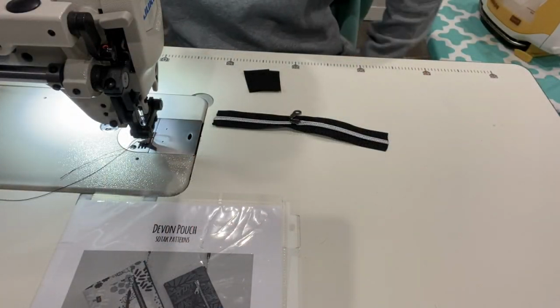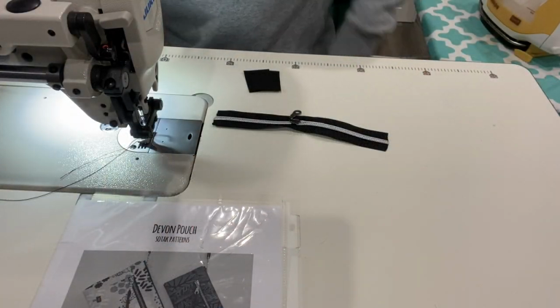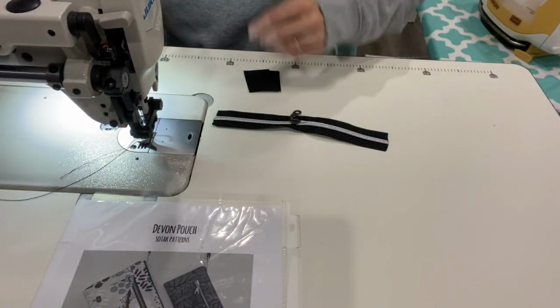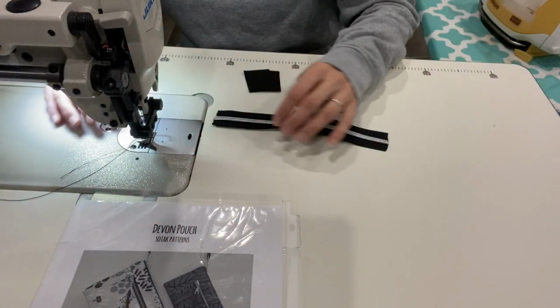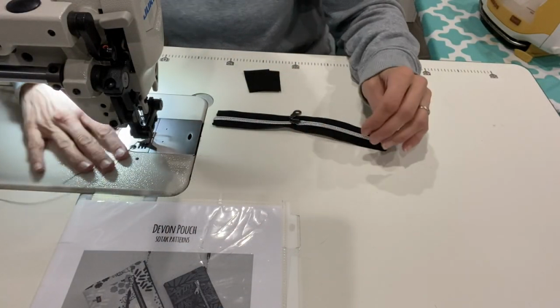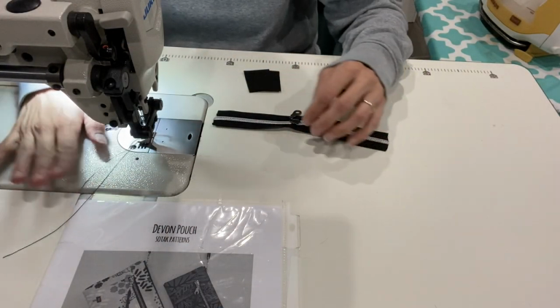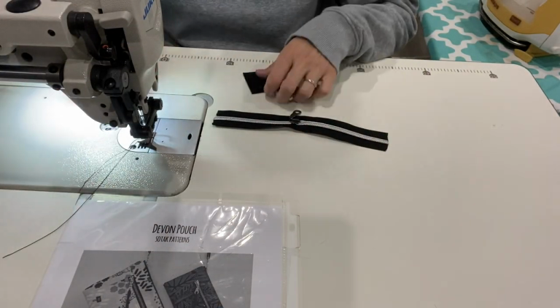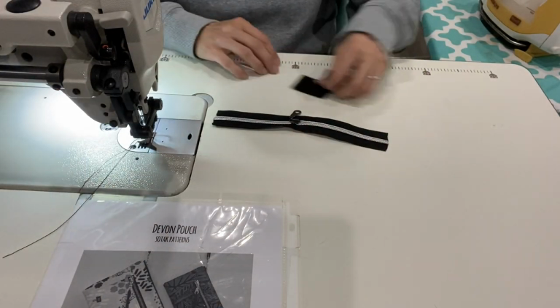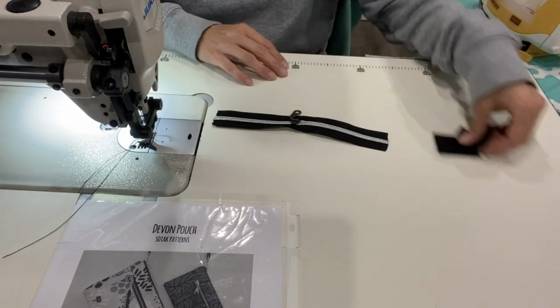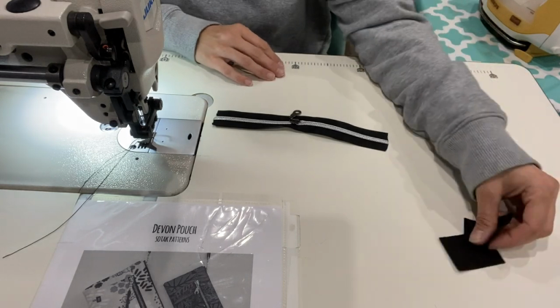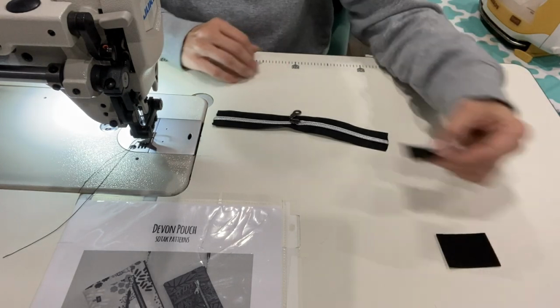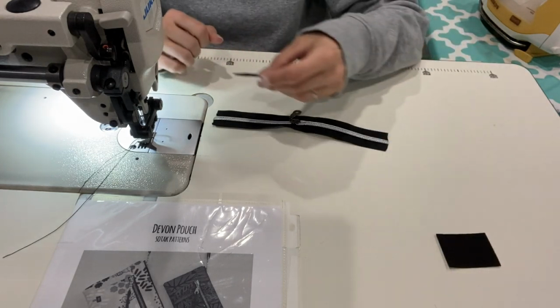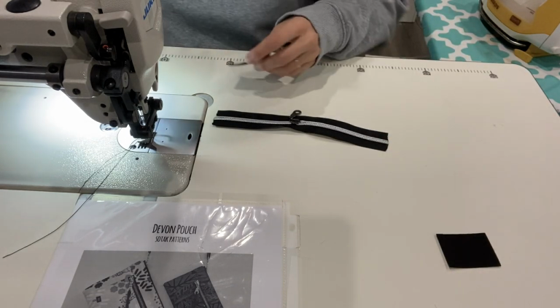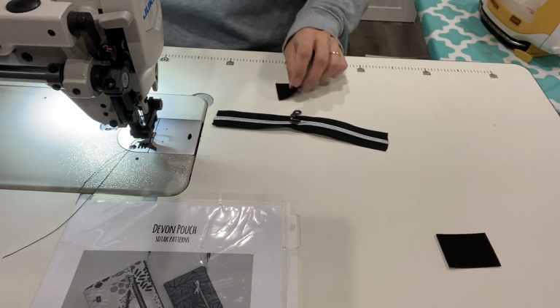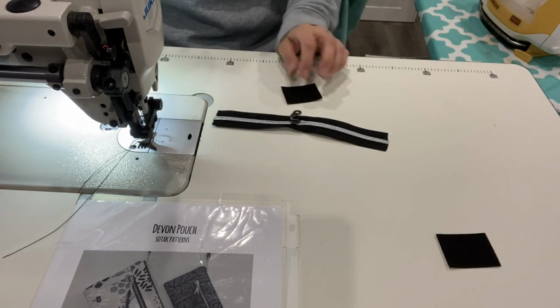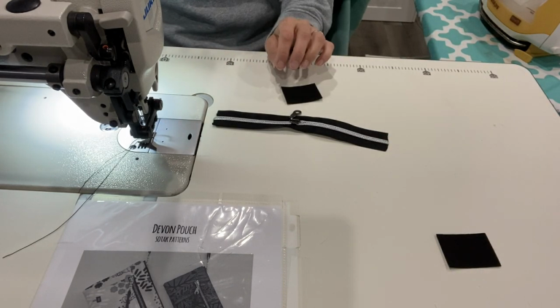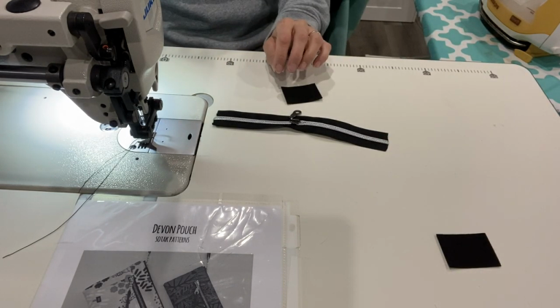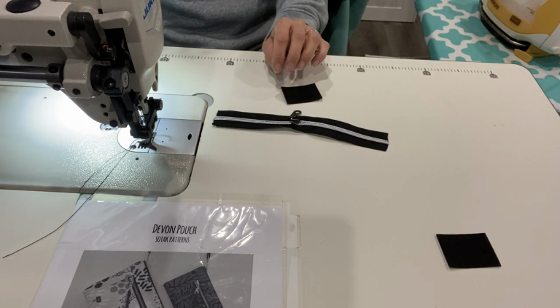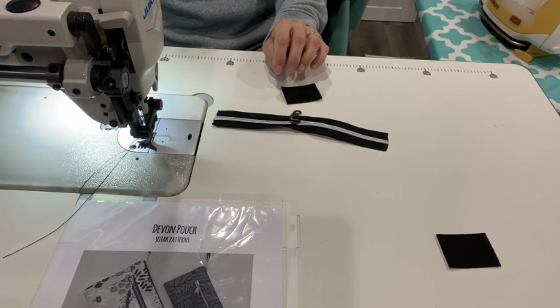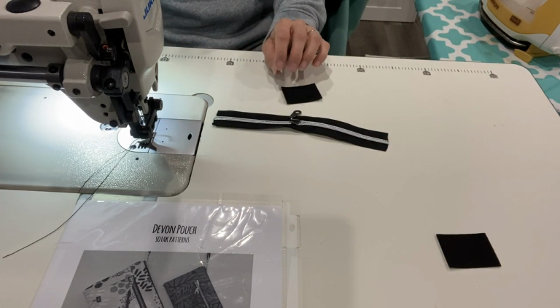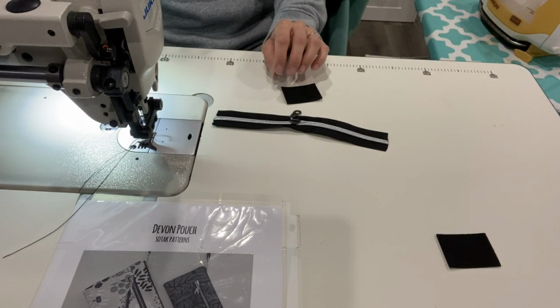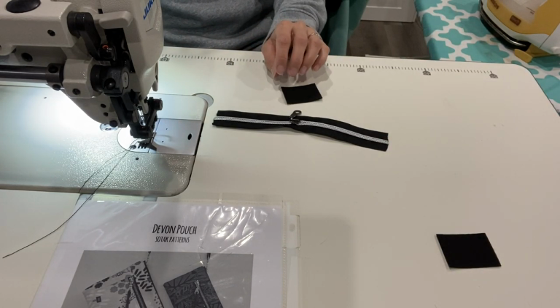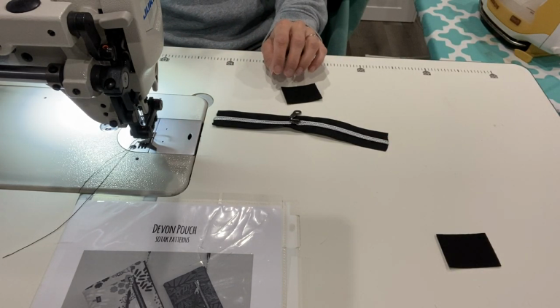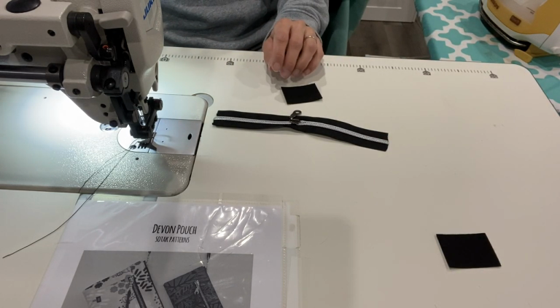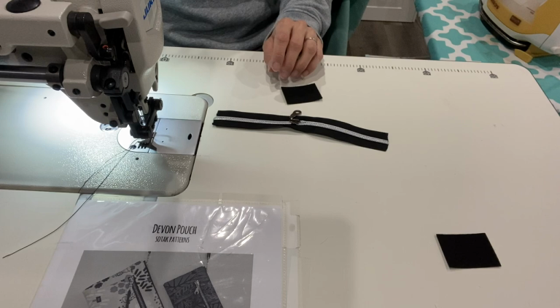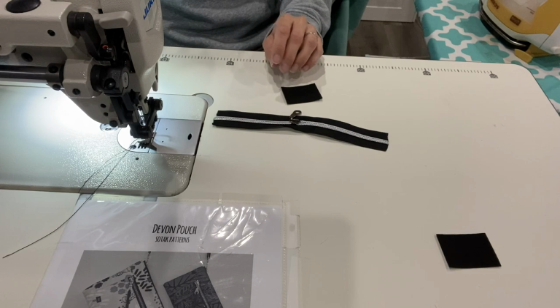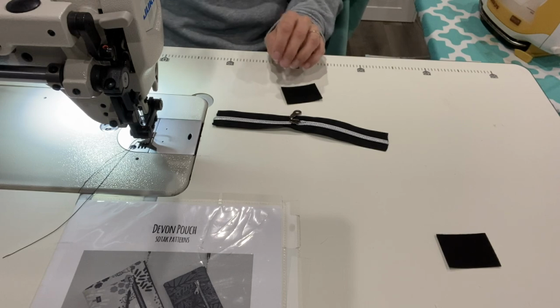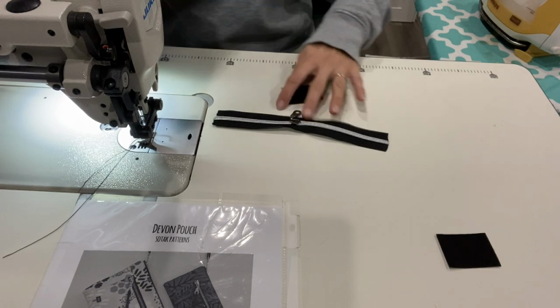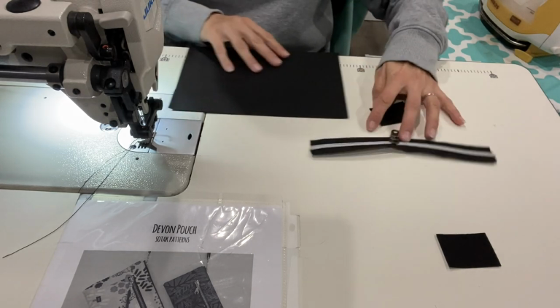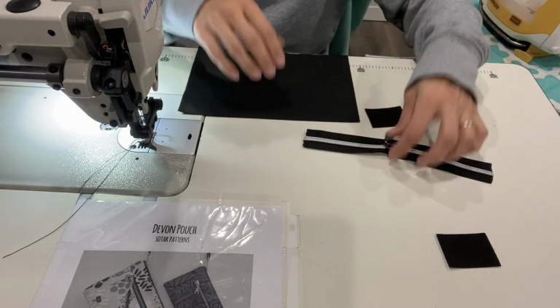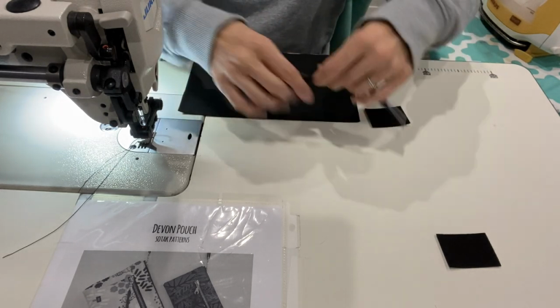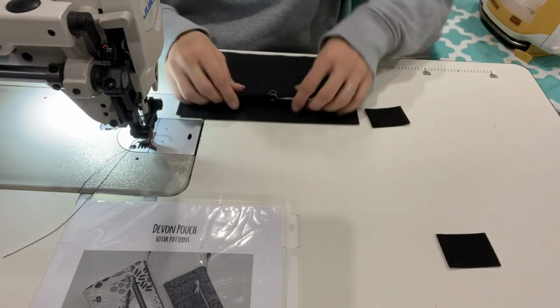Hey guys, welcome back to my channel. Today I'm going to be working on a Devon pouch by Sew Tech Patterns. I'm going to go ahead and just get started.